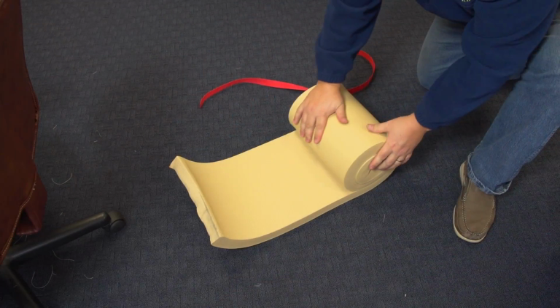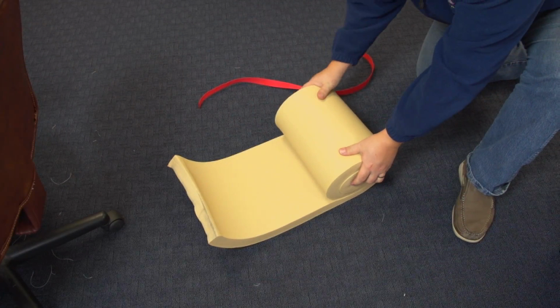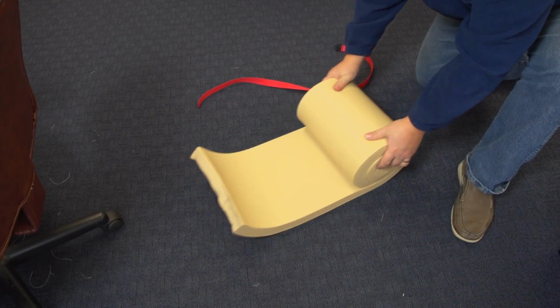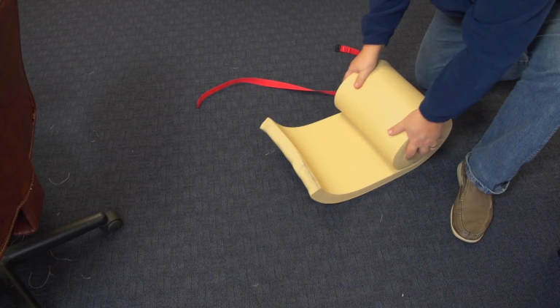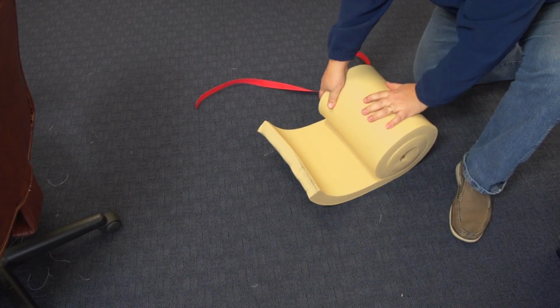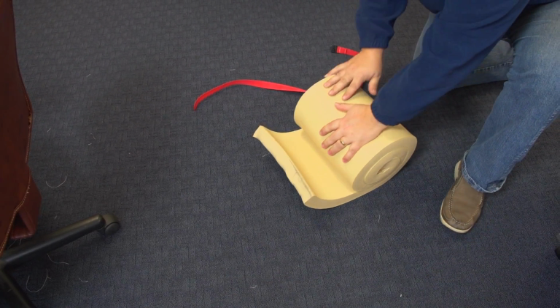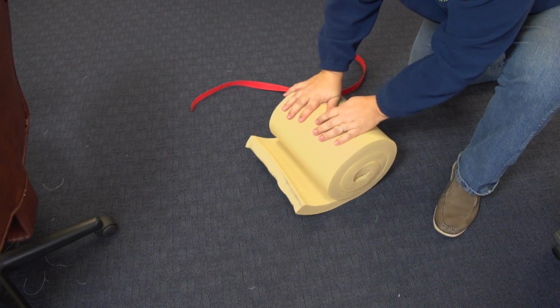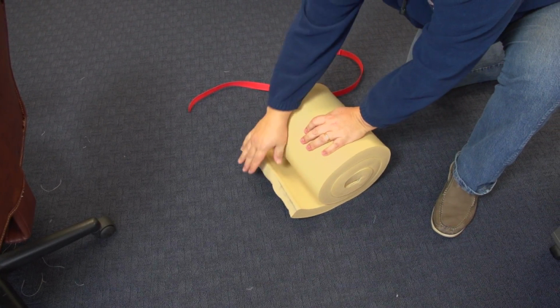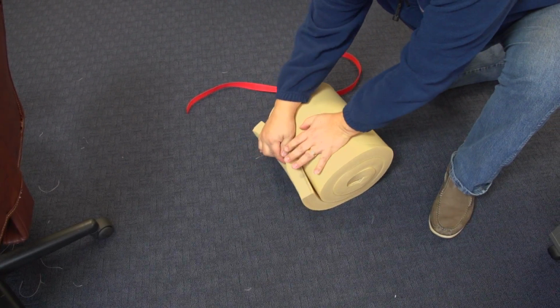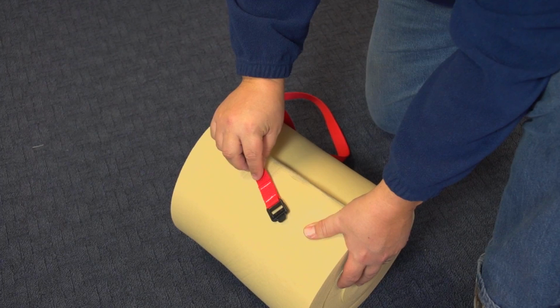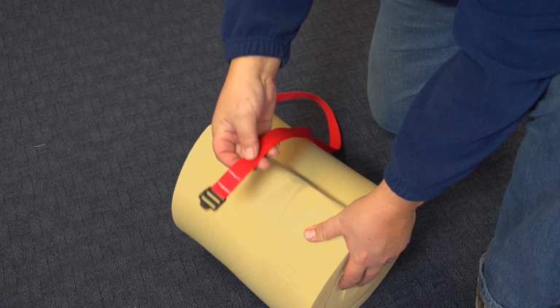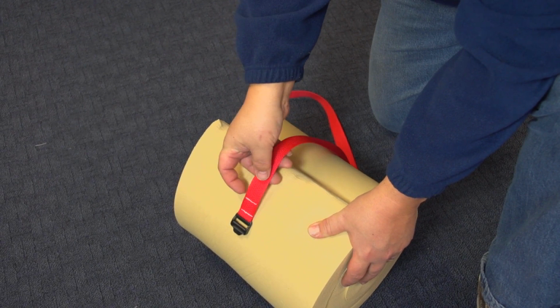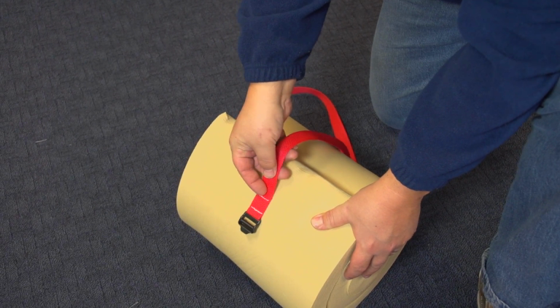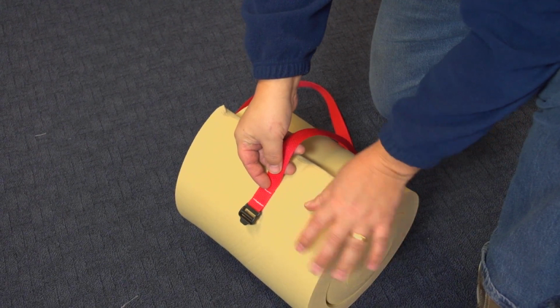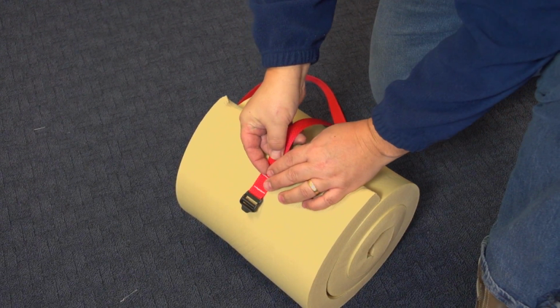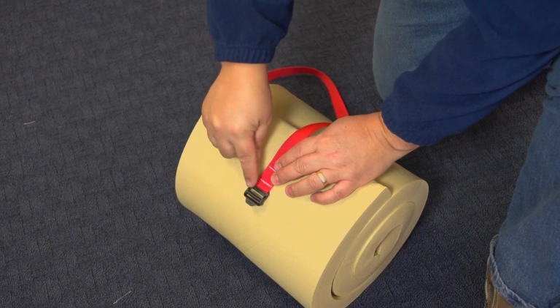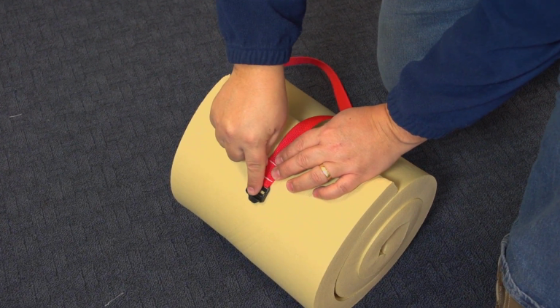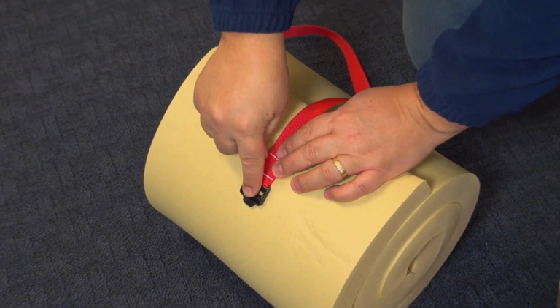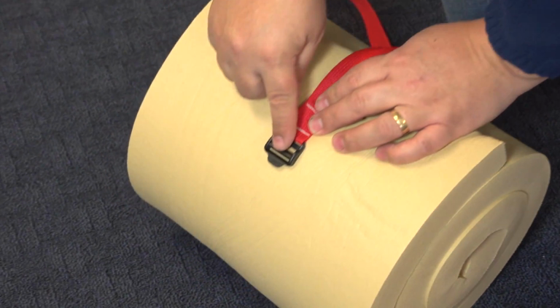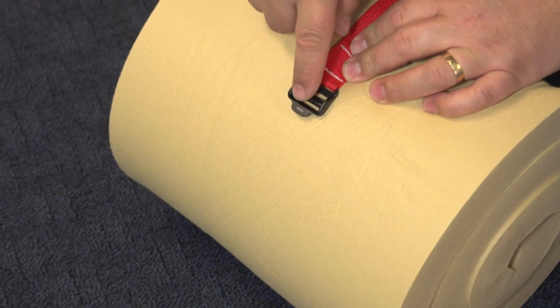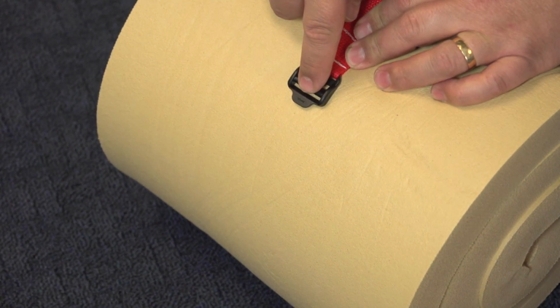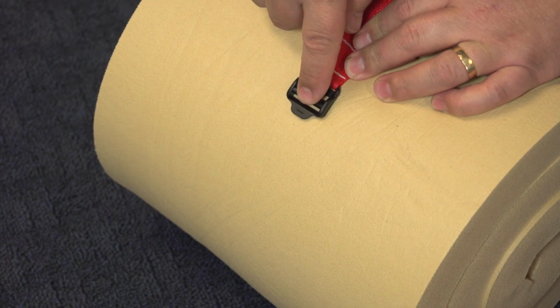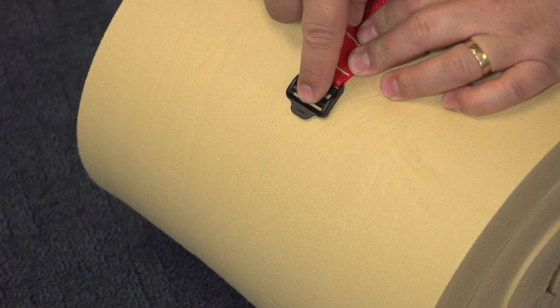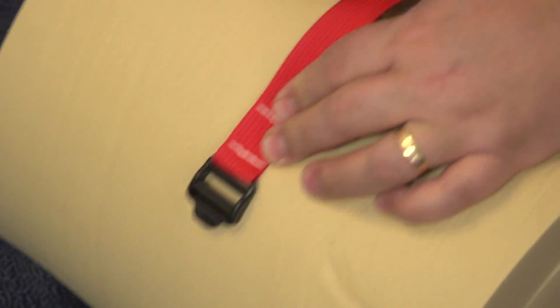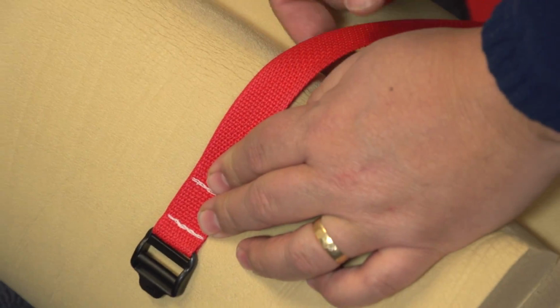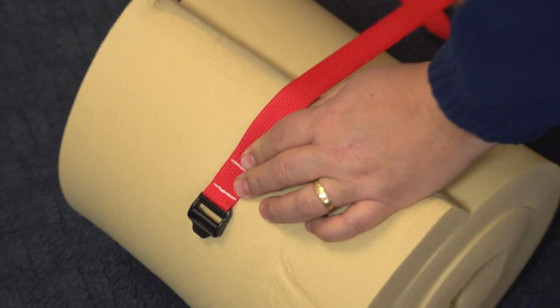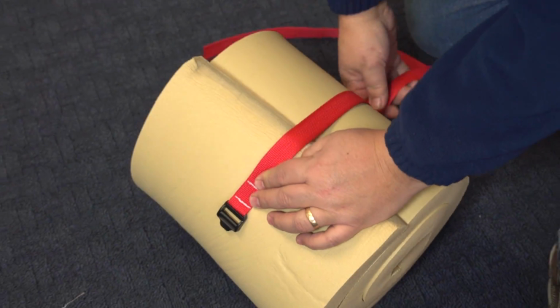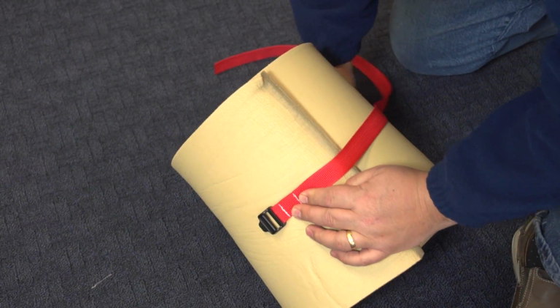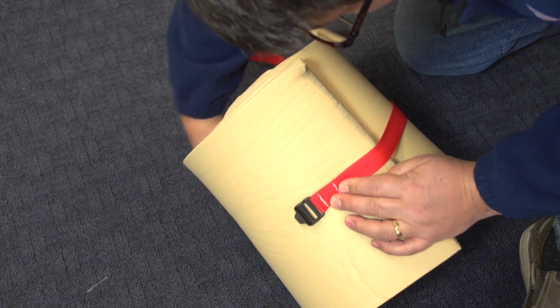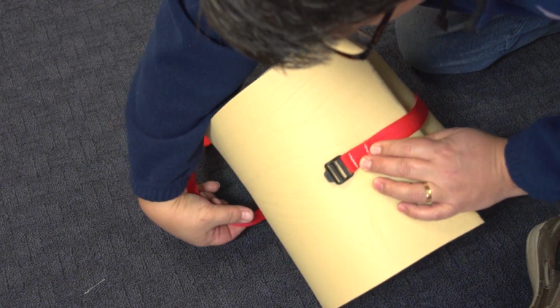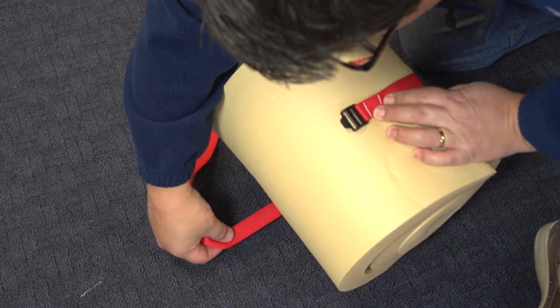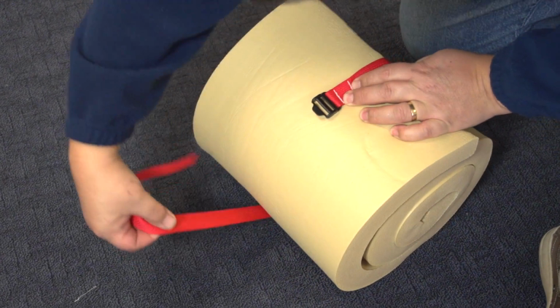We are going to demonstrate using the buckle to roll up this closed cell foam. It also allows for easy adjustment of almost anything that can be compressed, like sleeping bags, sail battens, boat frames, awnings, and much much more.